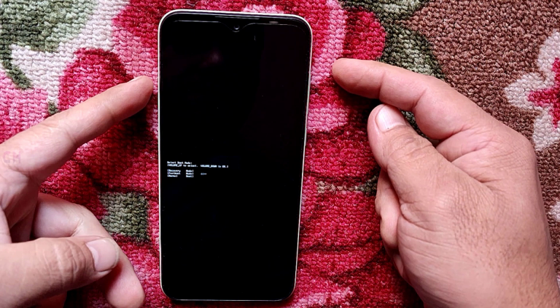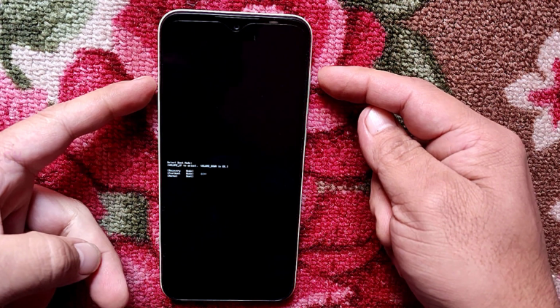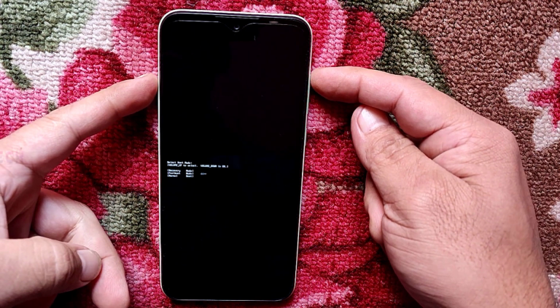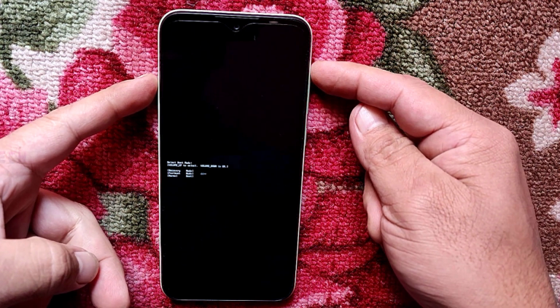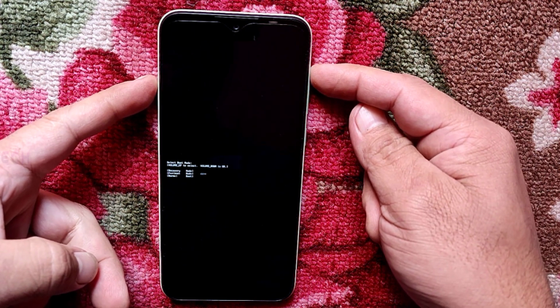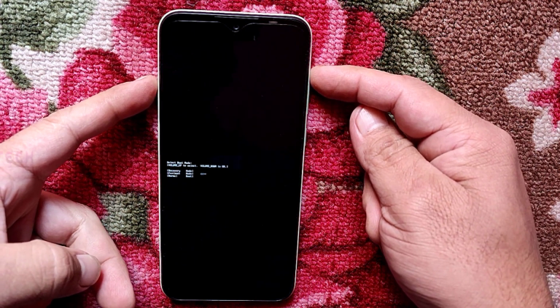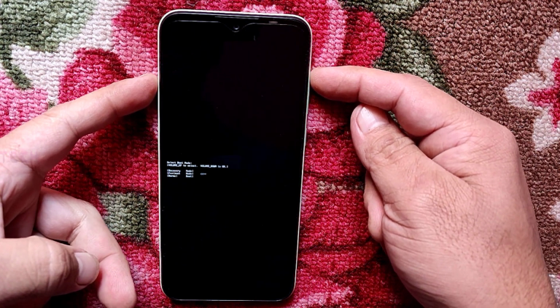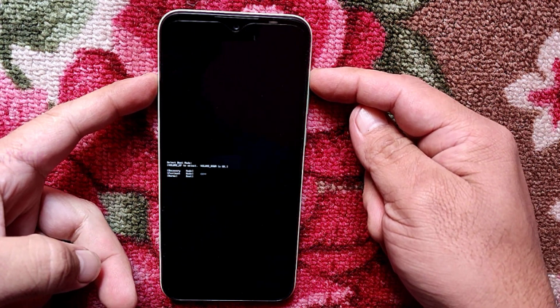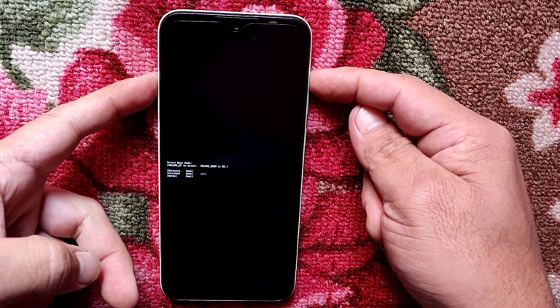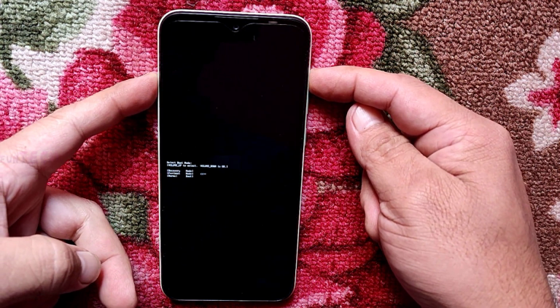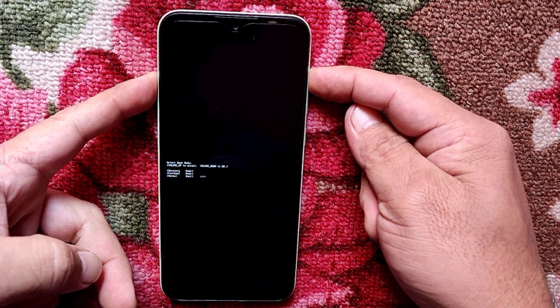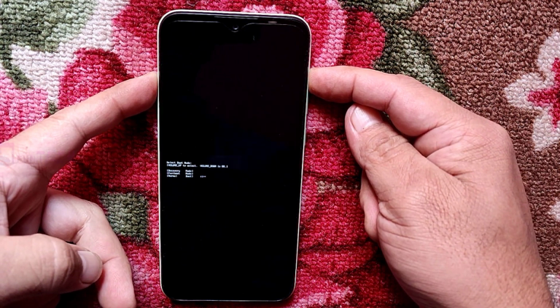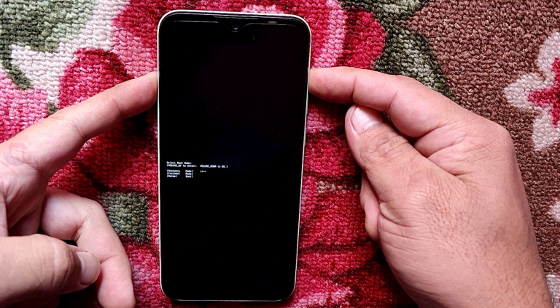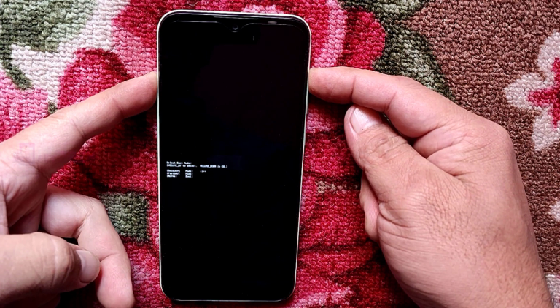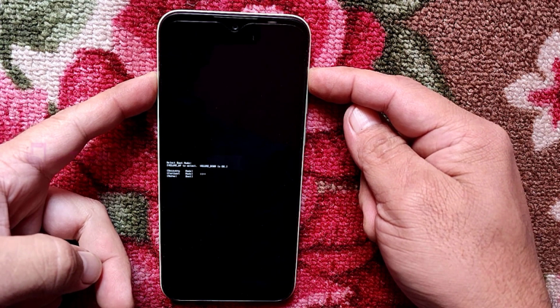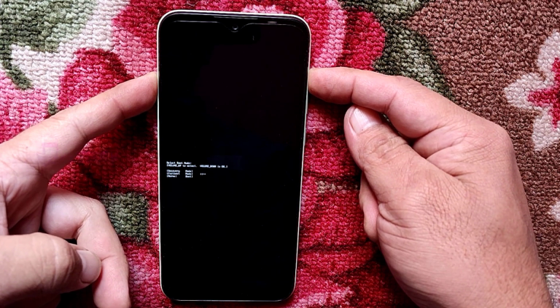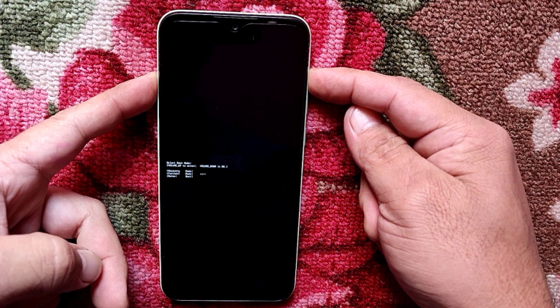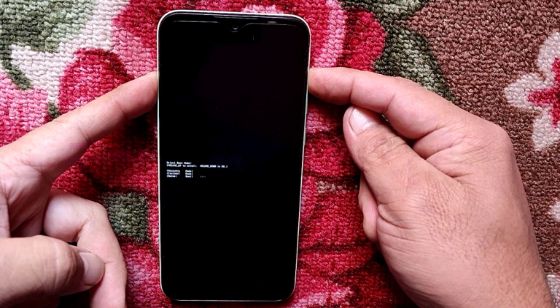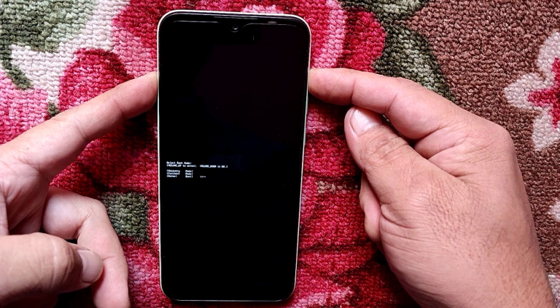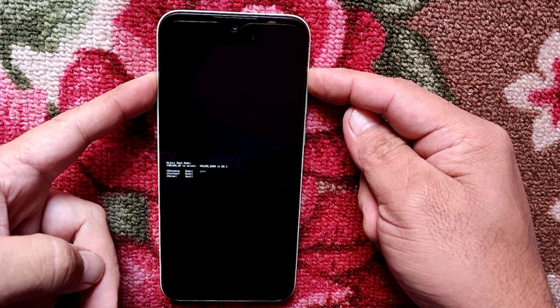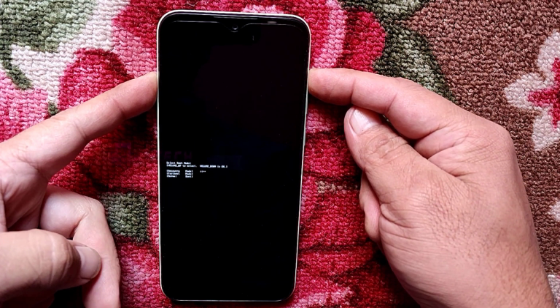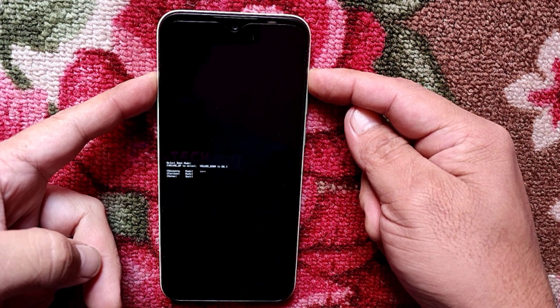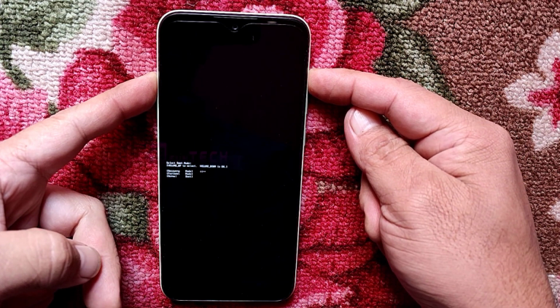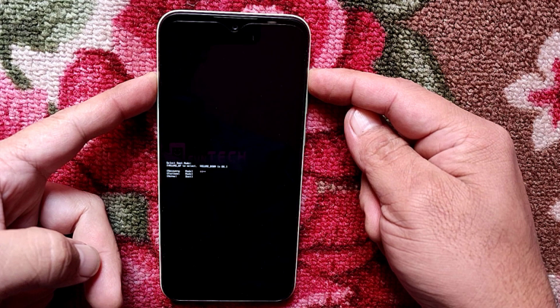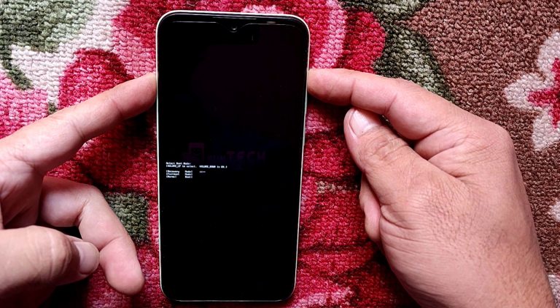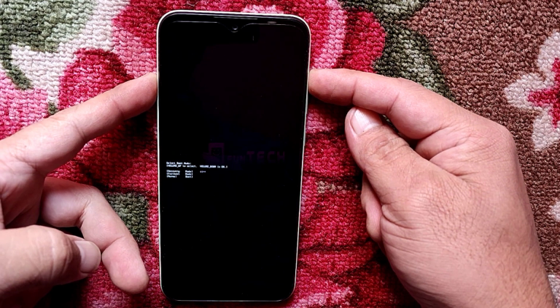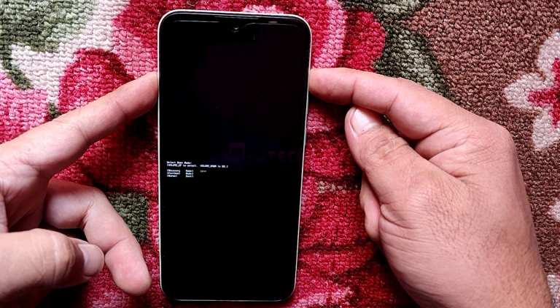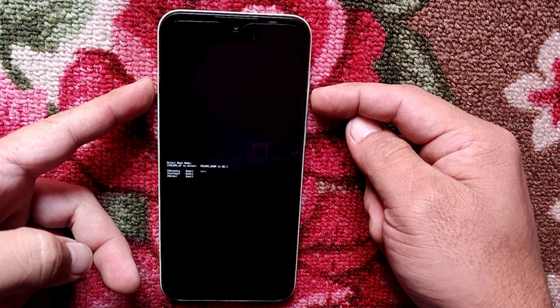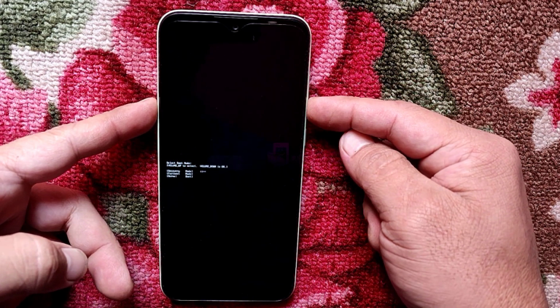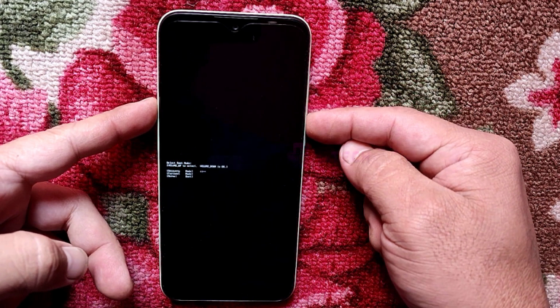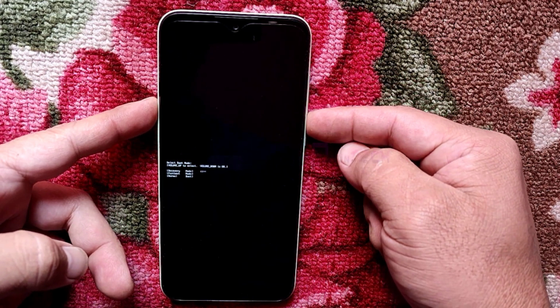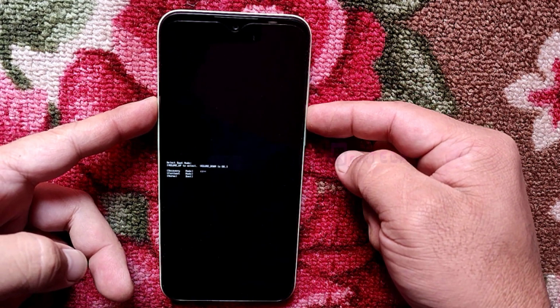Press the volume down button to navigate until you go to recovery. Select this menu by pressing the volume up button. Now we are in recovery mode, so press the volume down button.